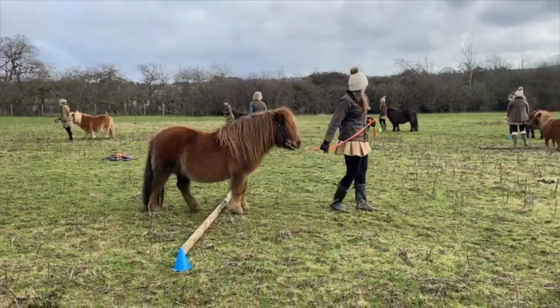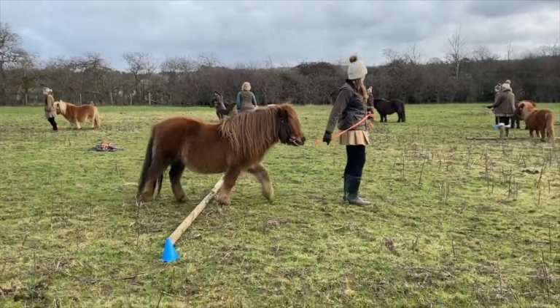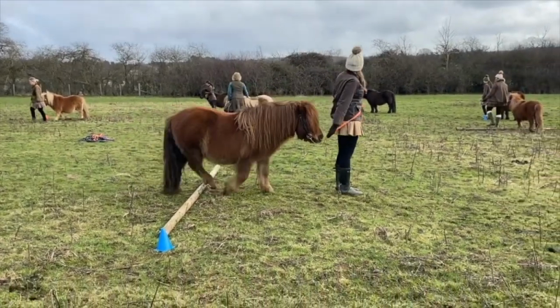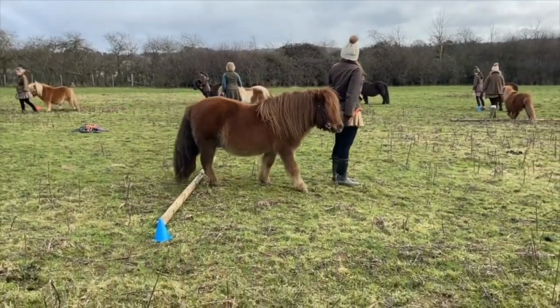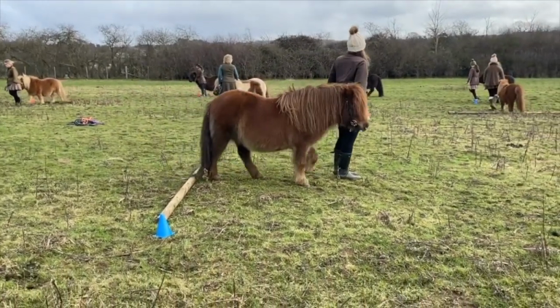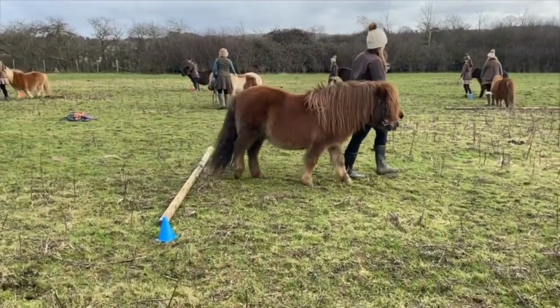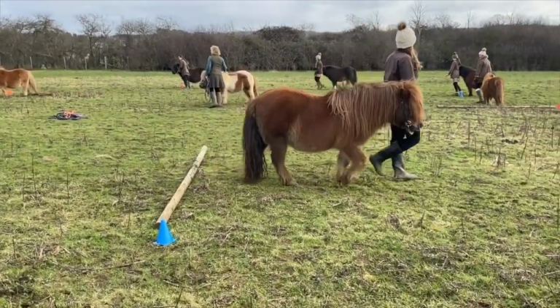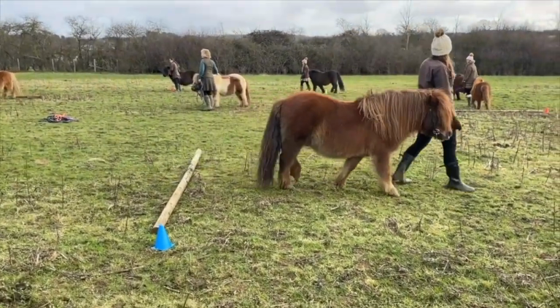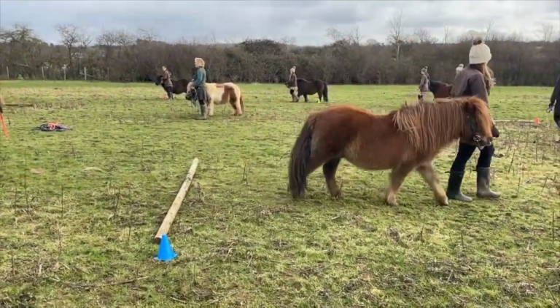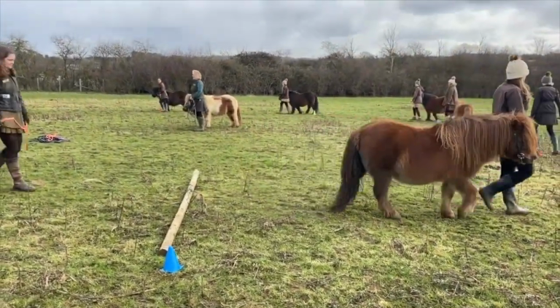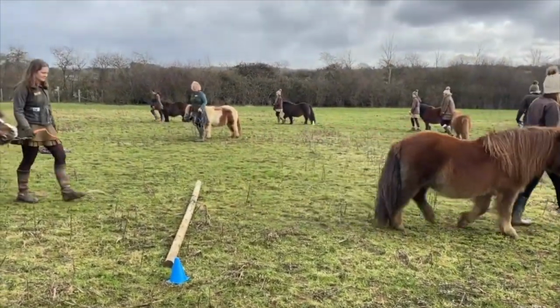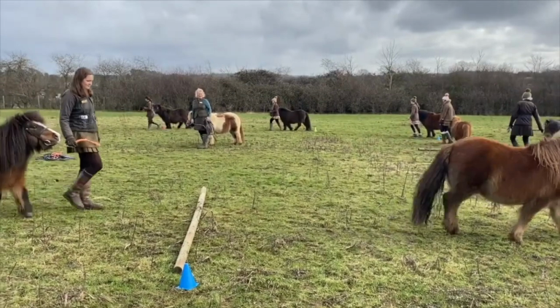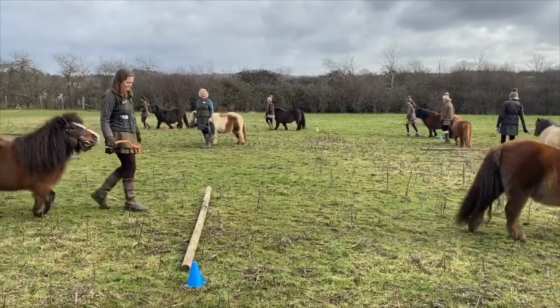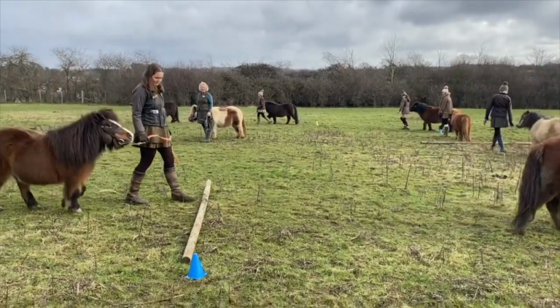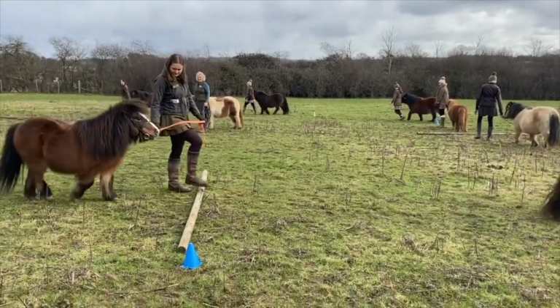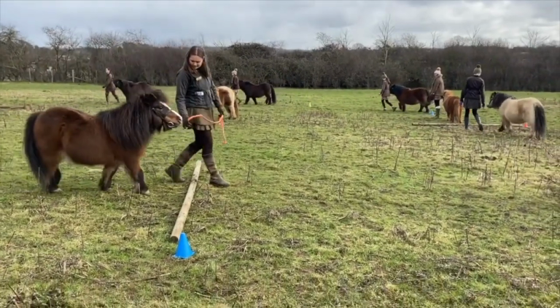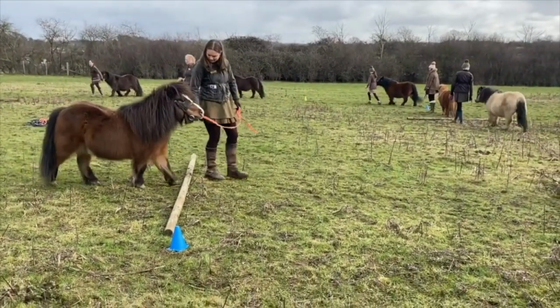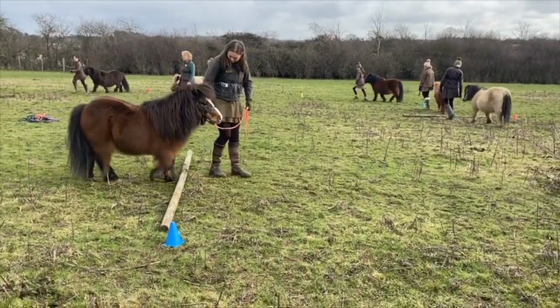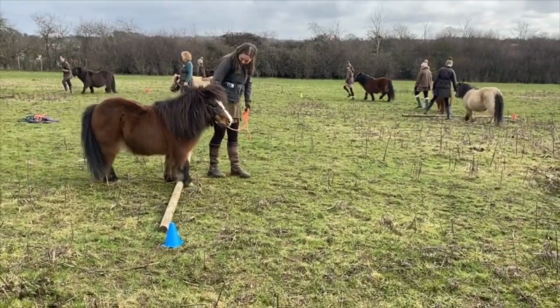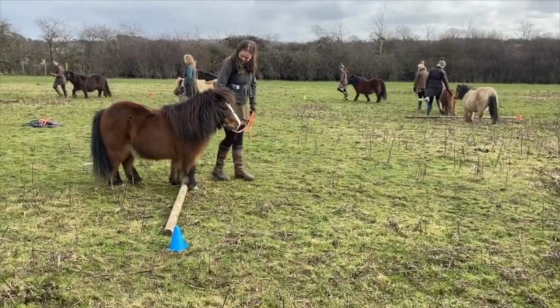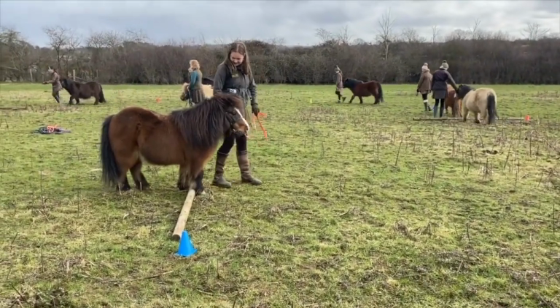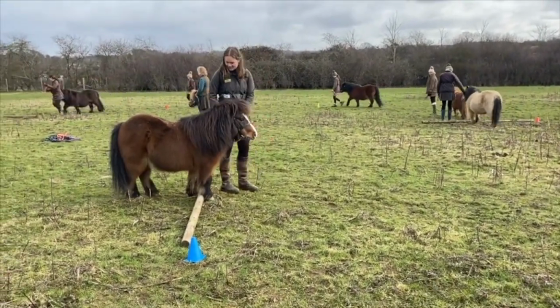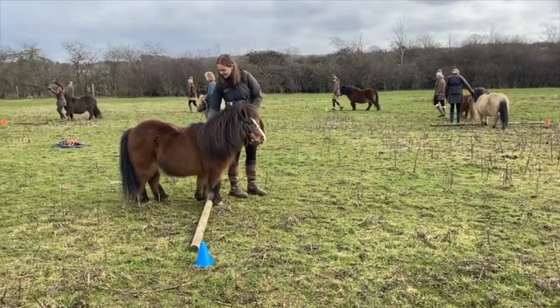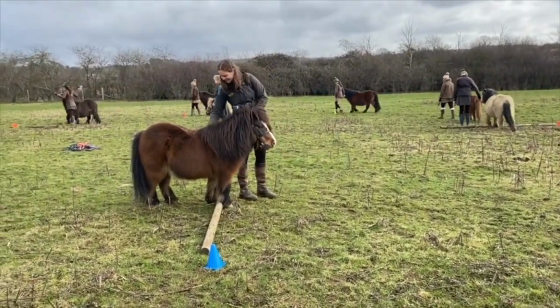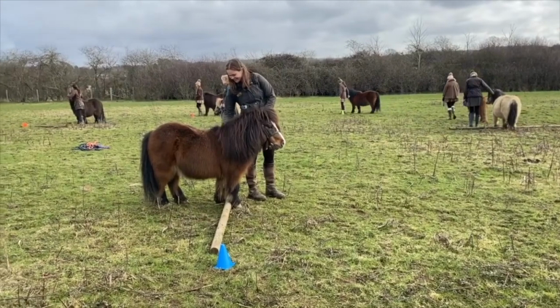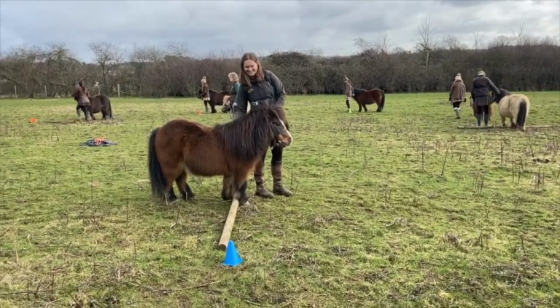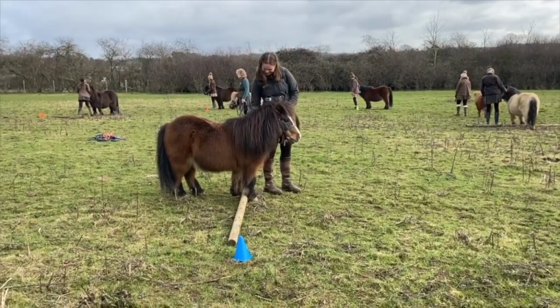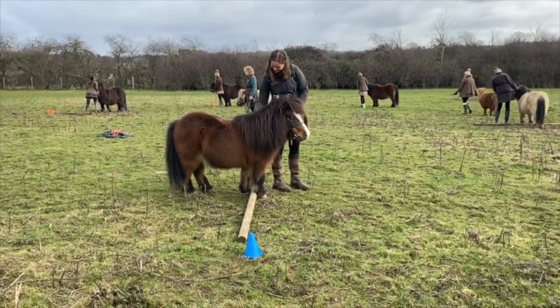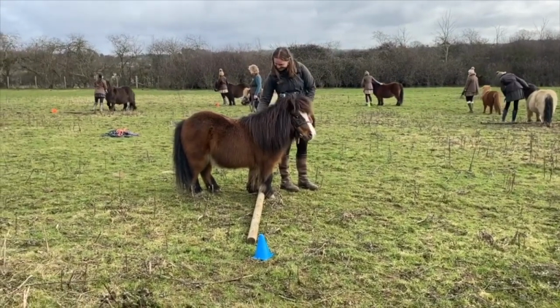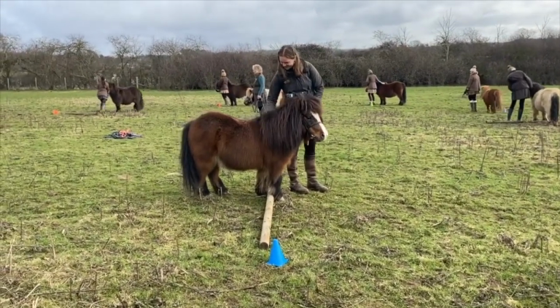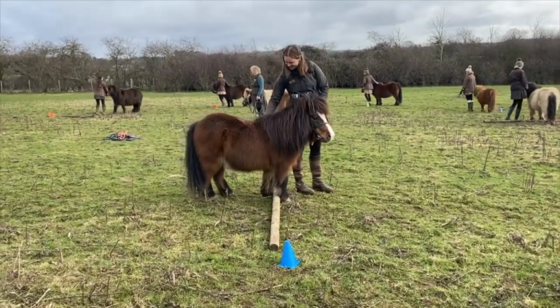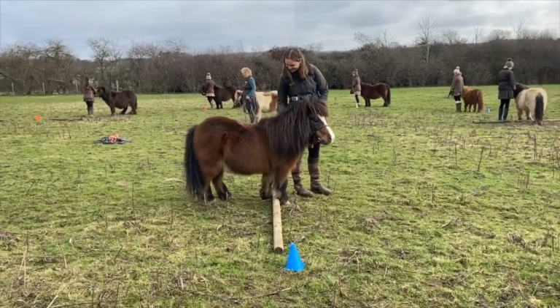The next task means the ponies have to walk up to the log and put one foot over. Oh great Wills! You're an expert! Very well done!